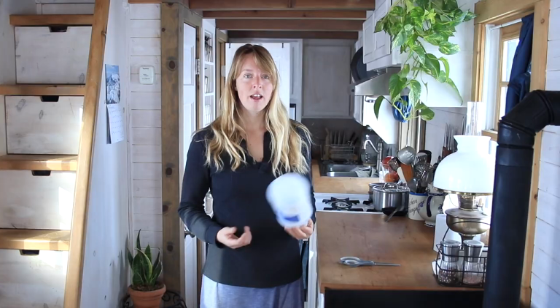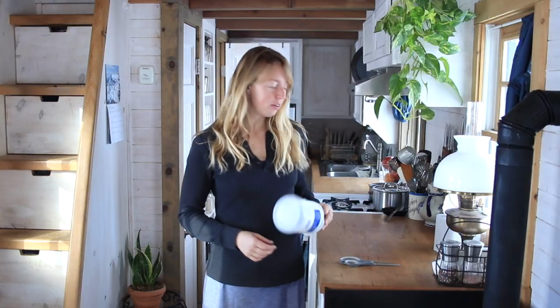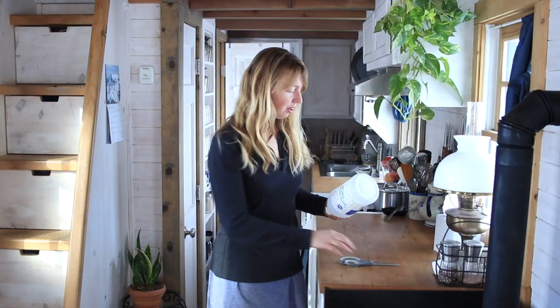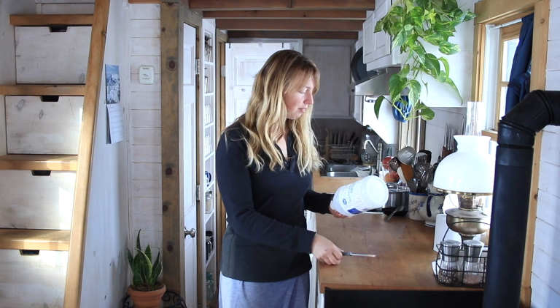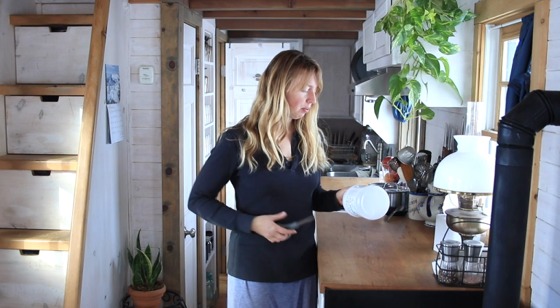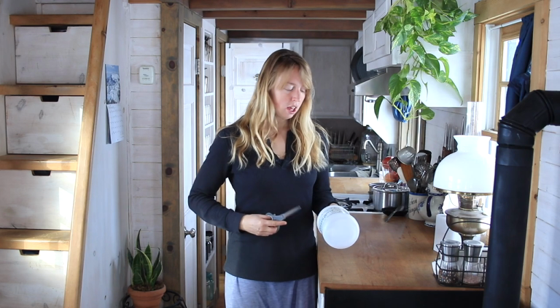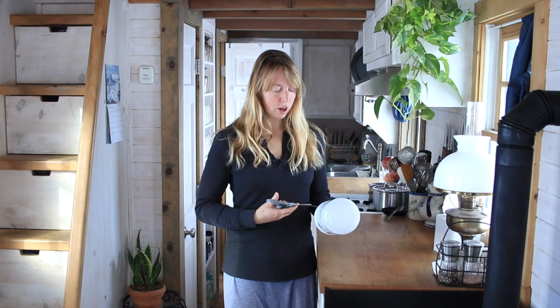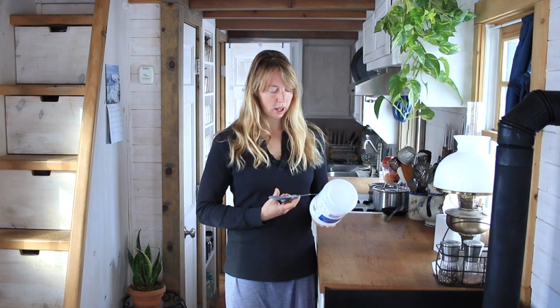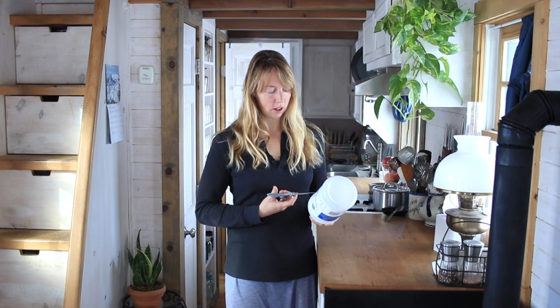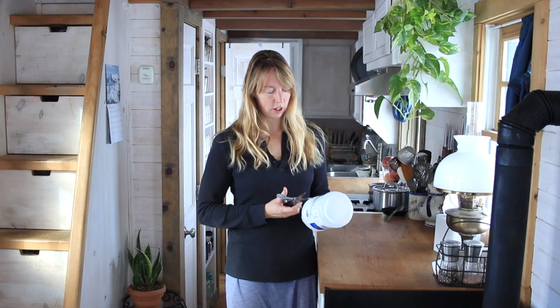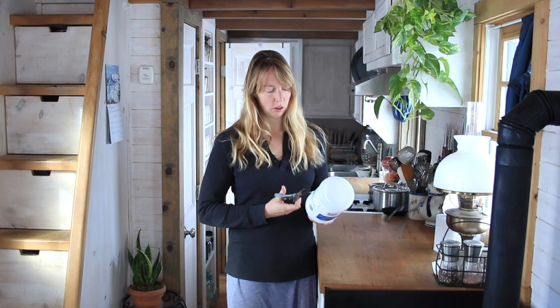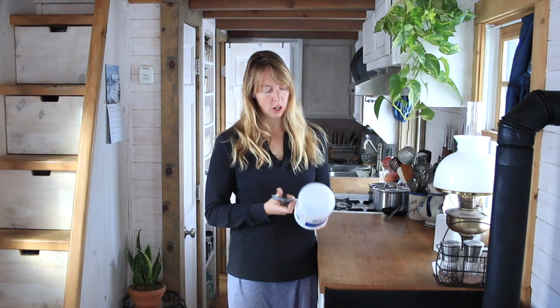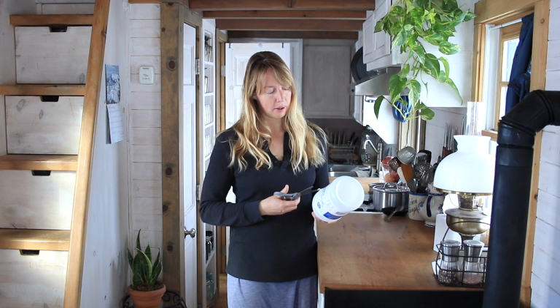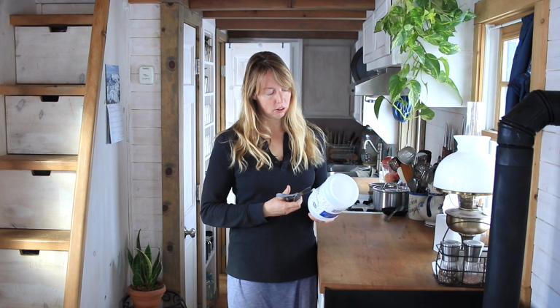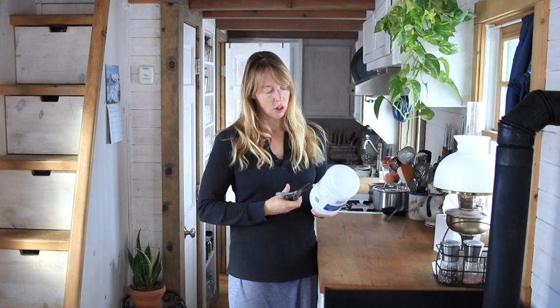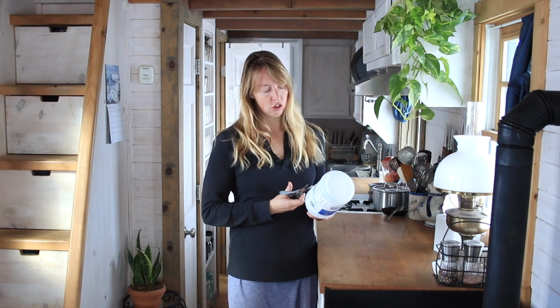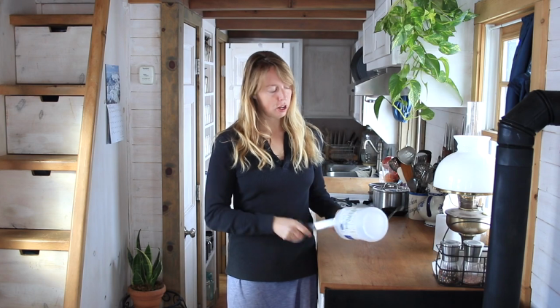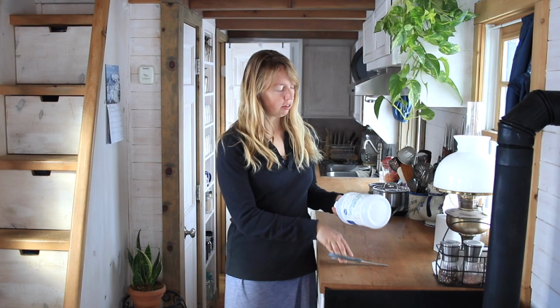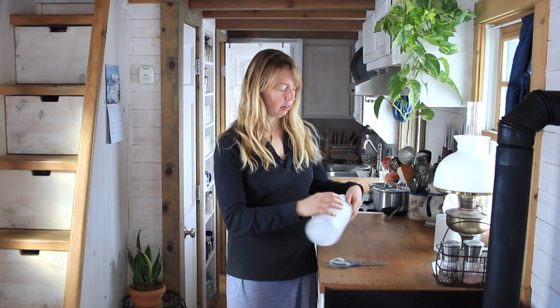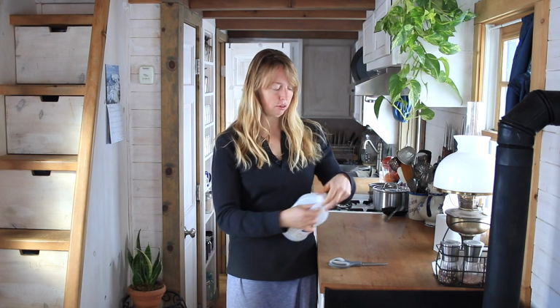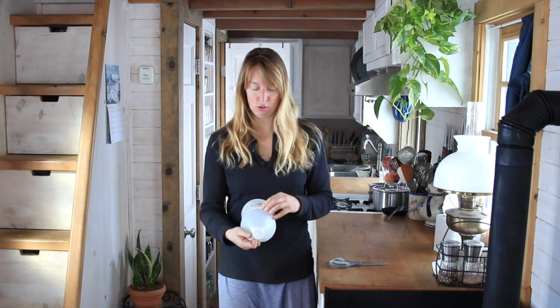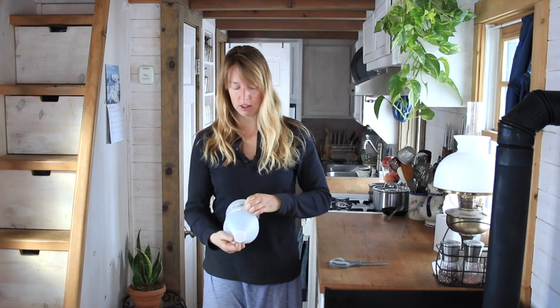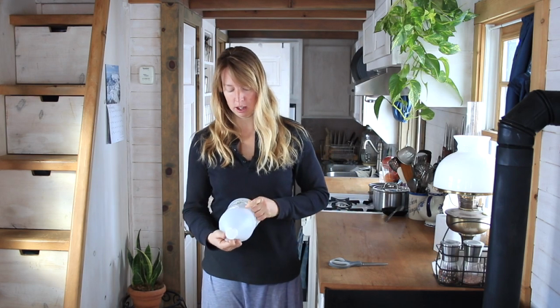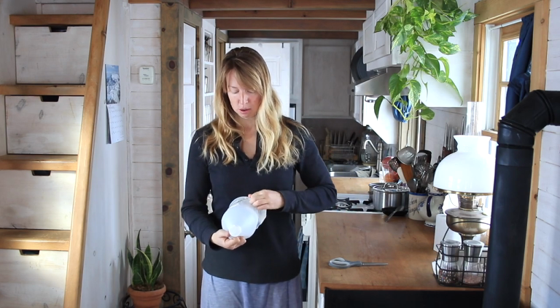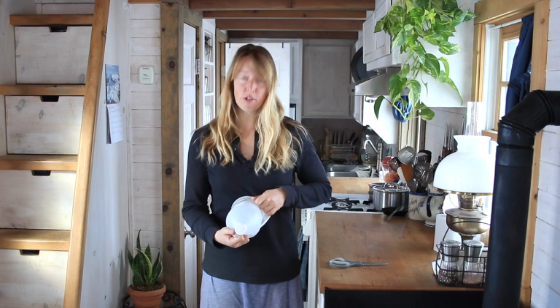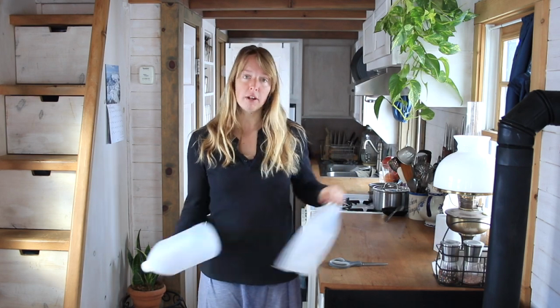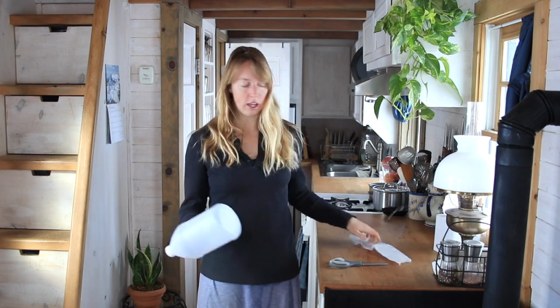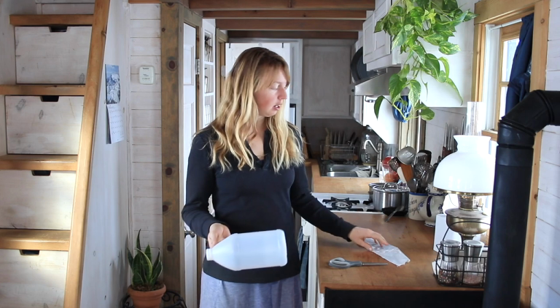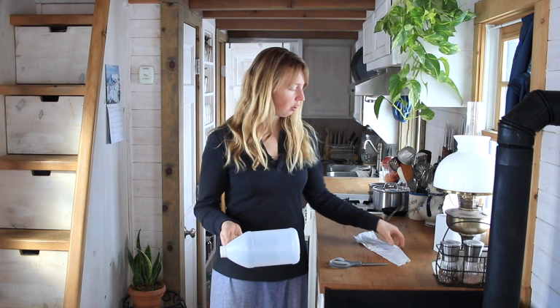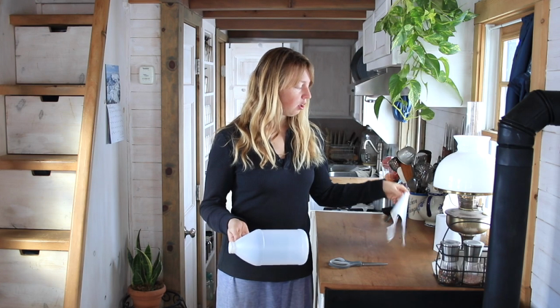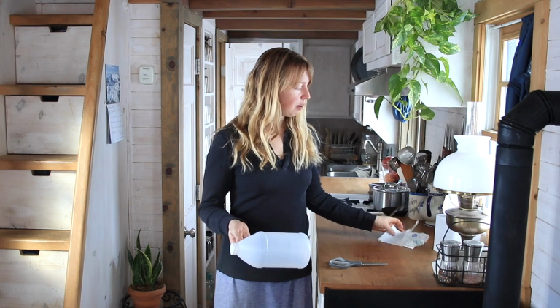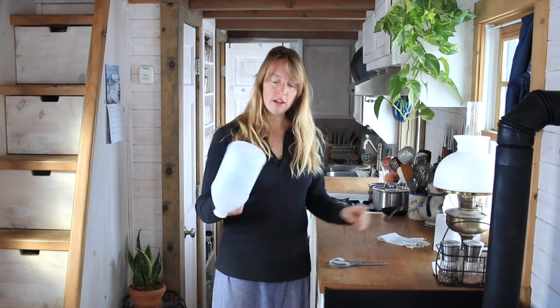Hey folks, Ariel Lover here at Fineth with a real quick little video this morning about just reusing some things. I like to reuse everything possible whenever we can and not create more waste.